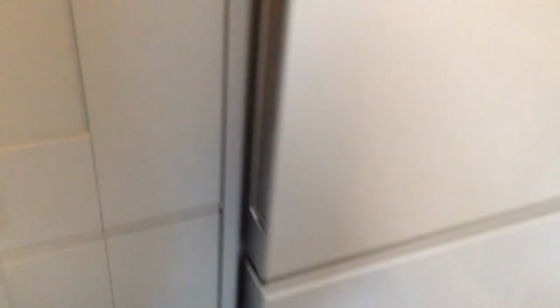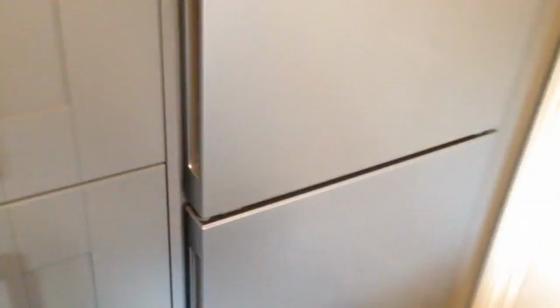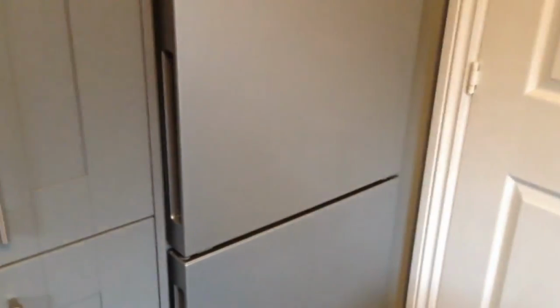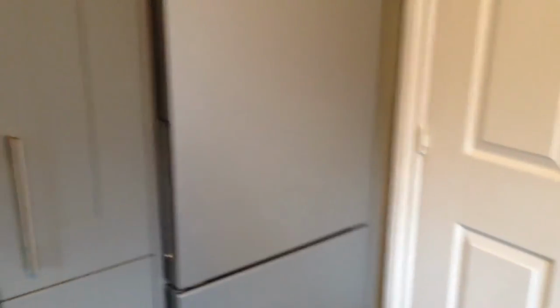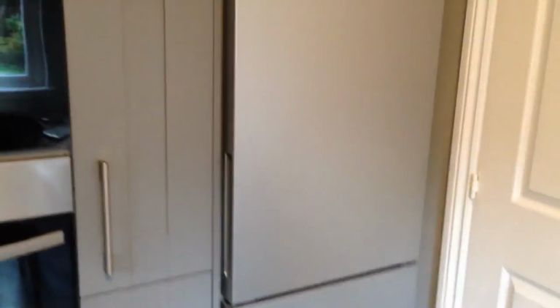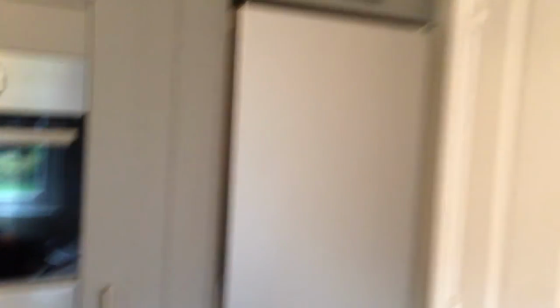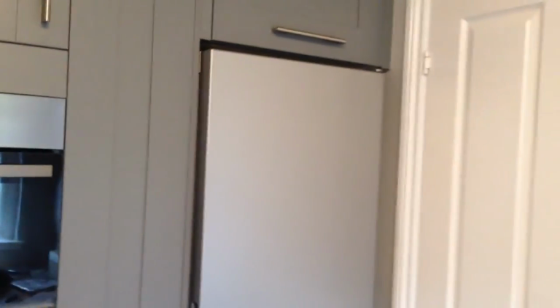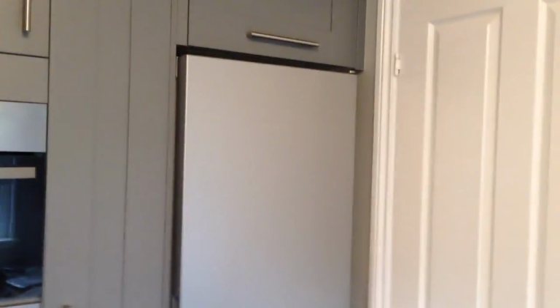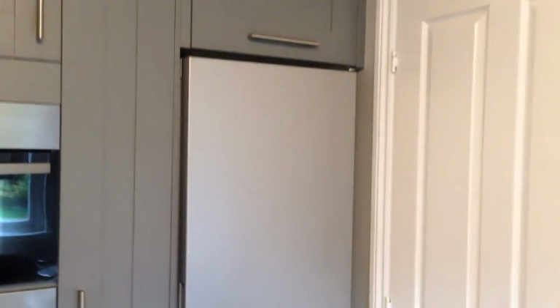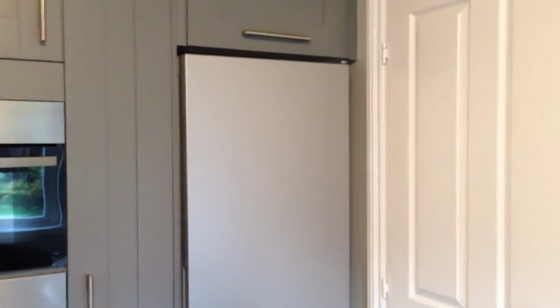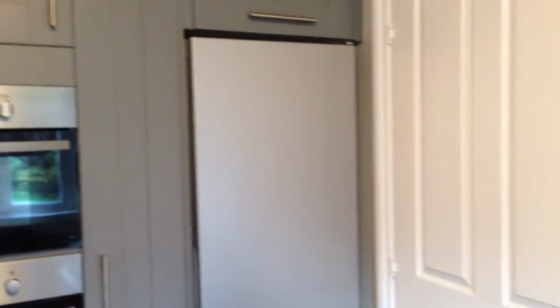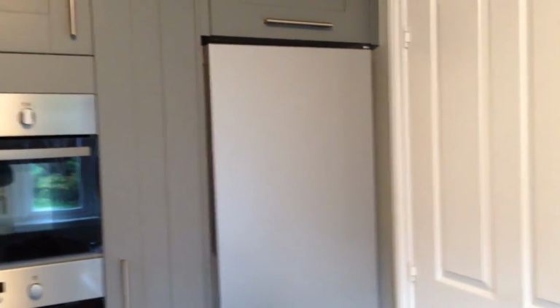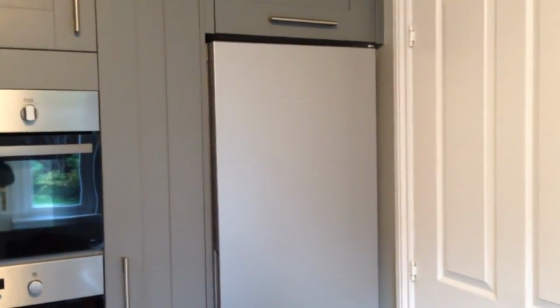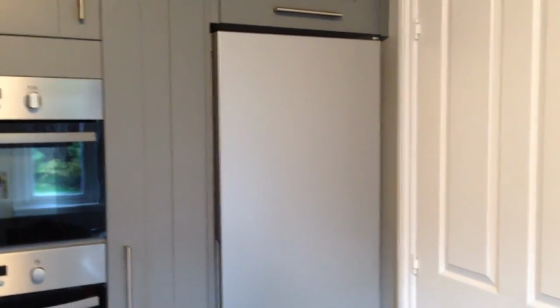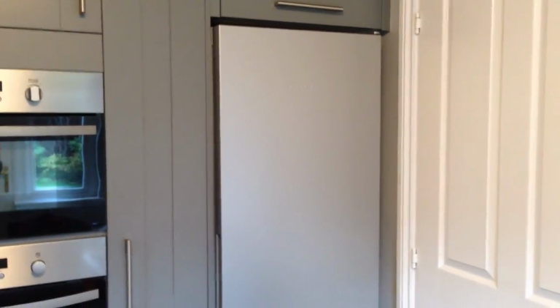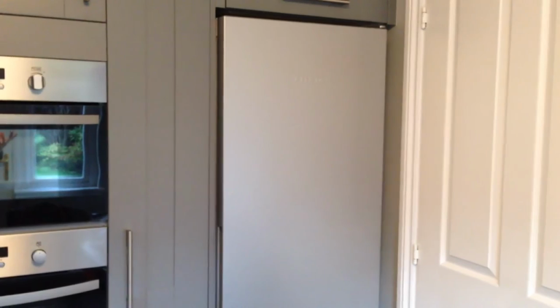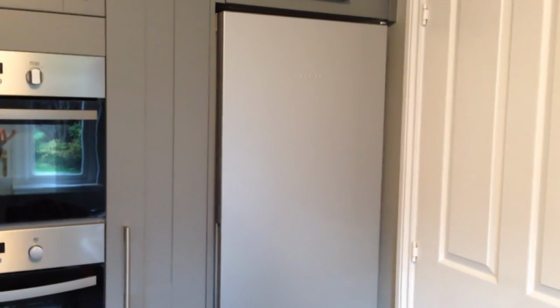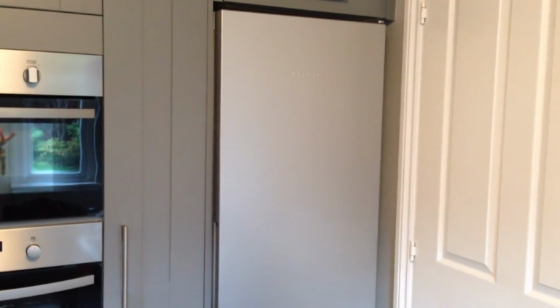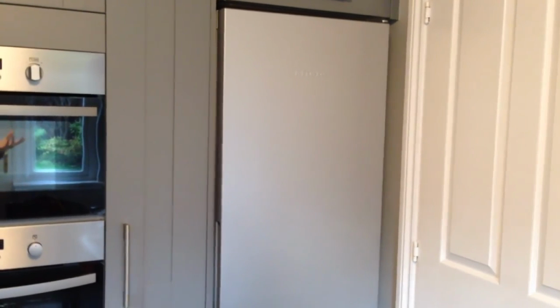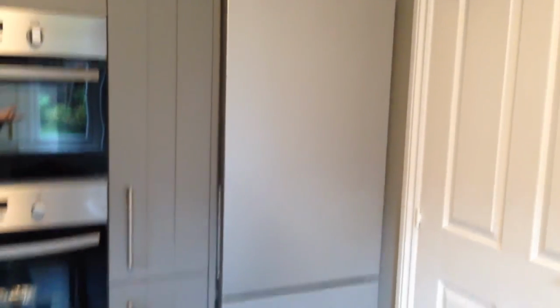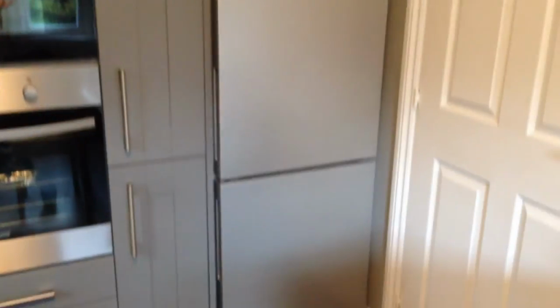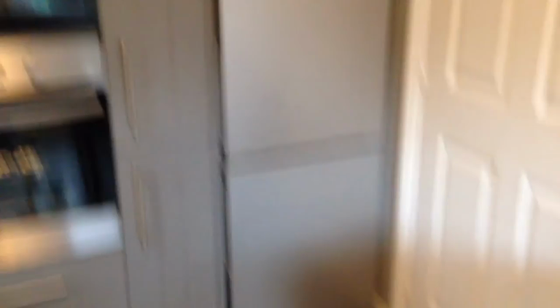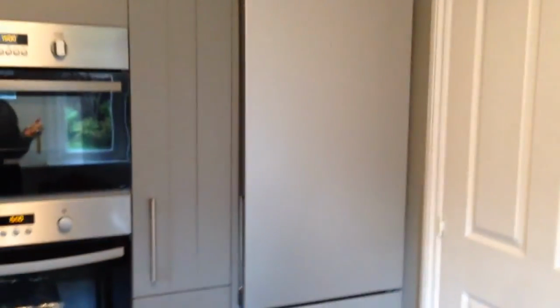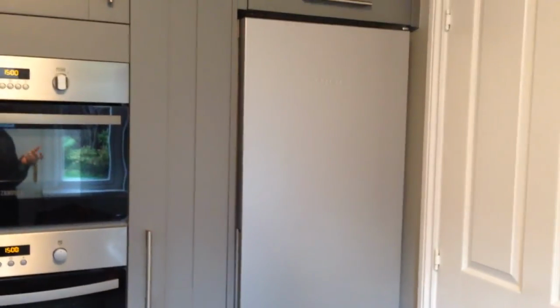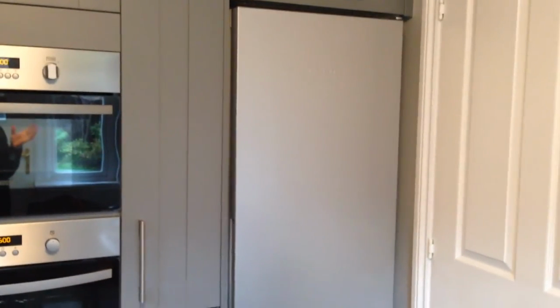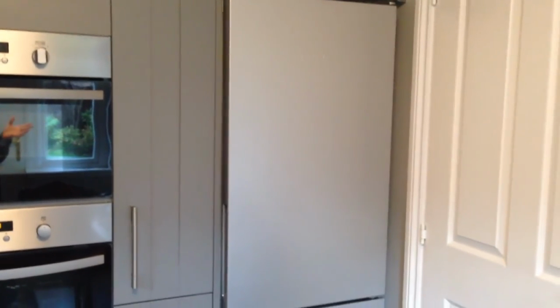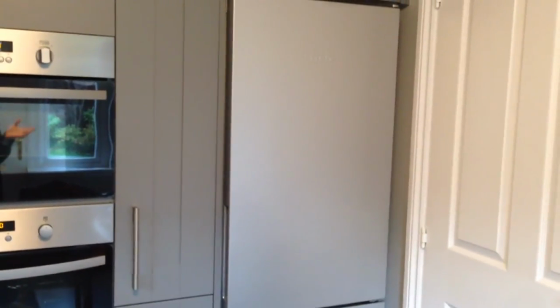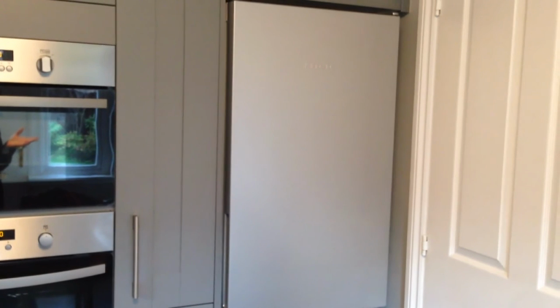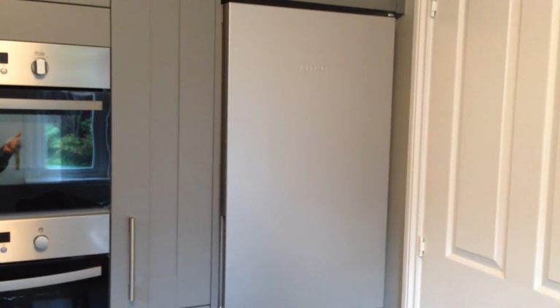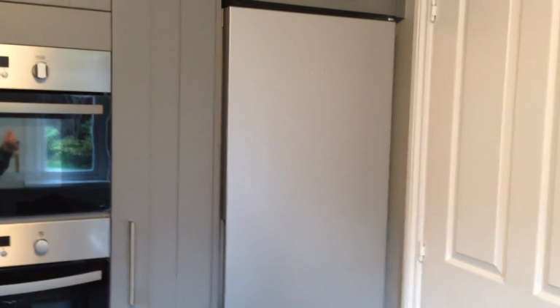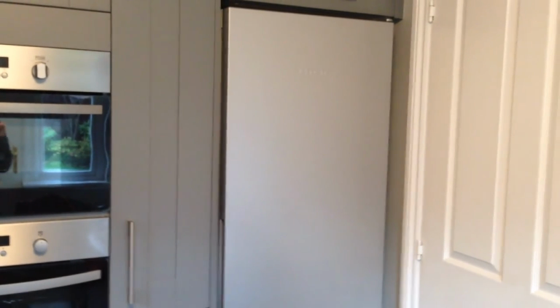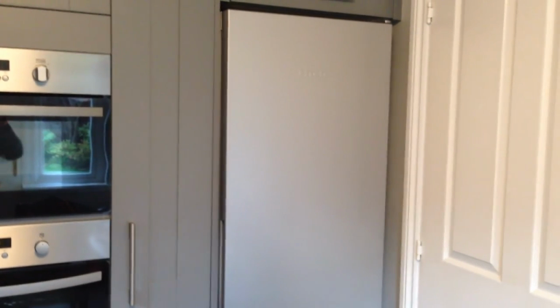All in all, I really like this fridge freezer. It's got a lot of features that are honestly not really worth it, but for the look and the design of the fridge freezer I really like it.